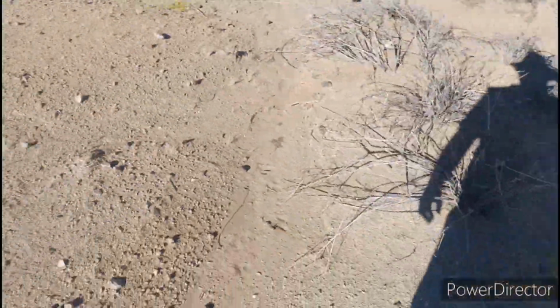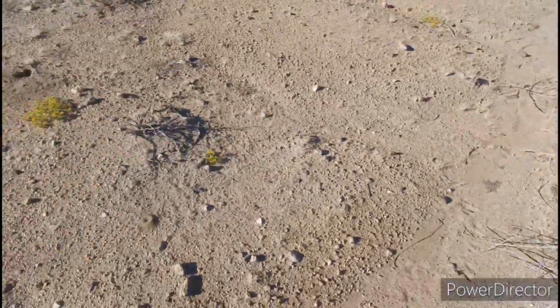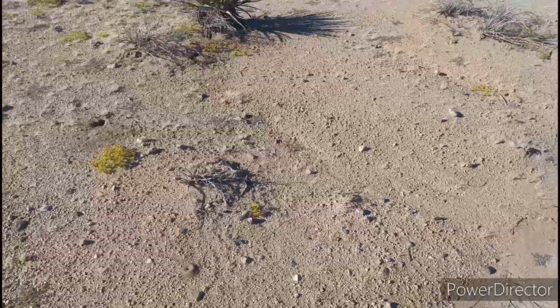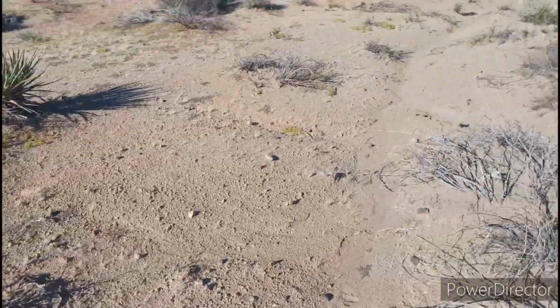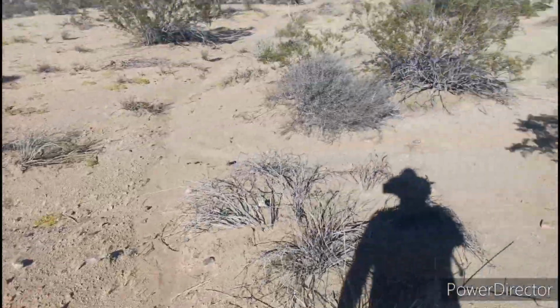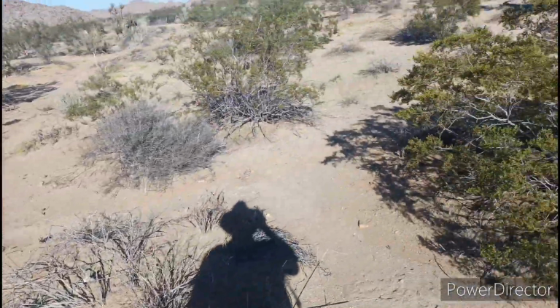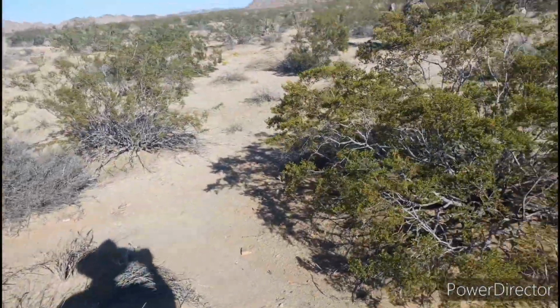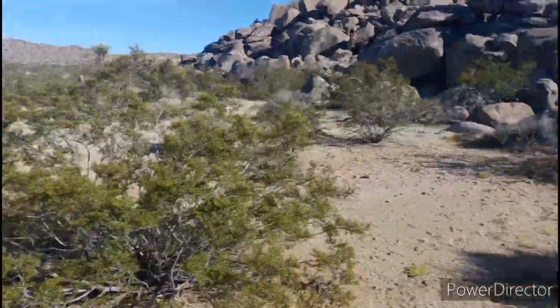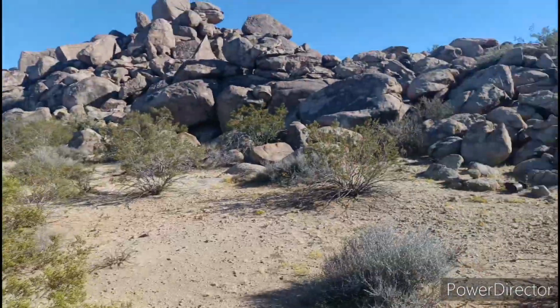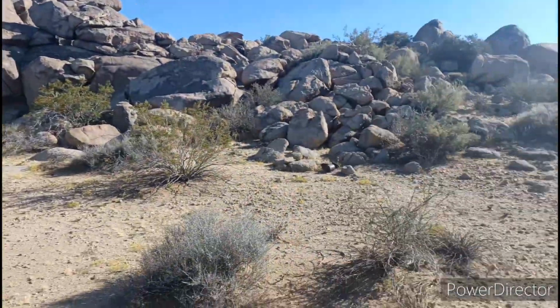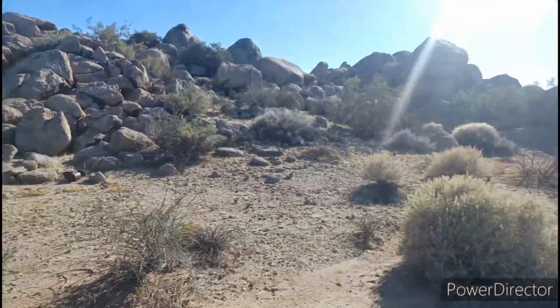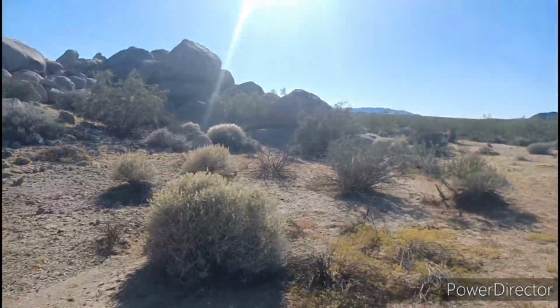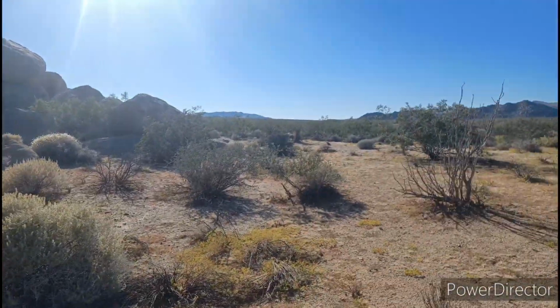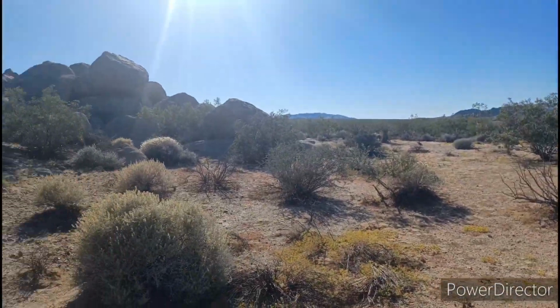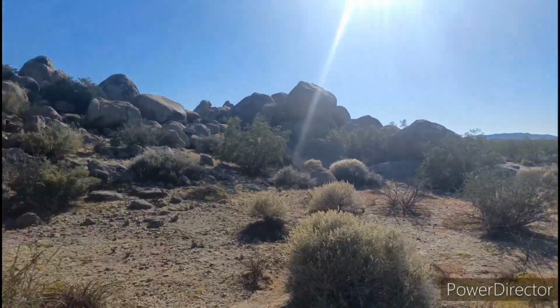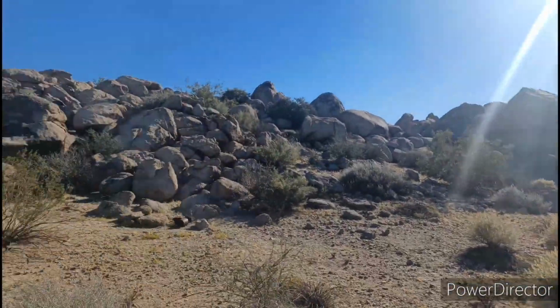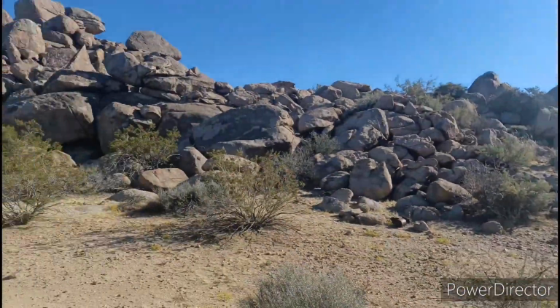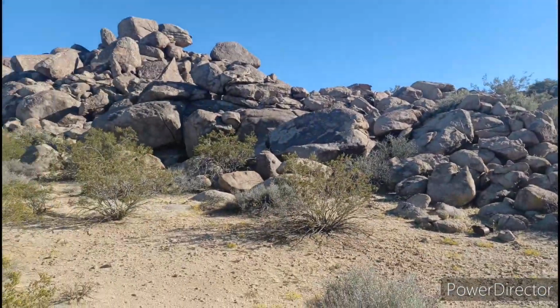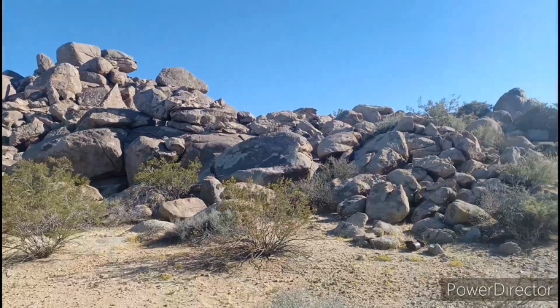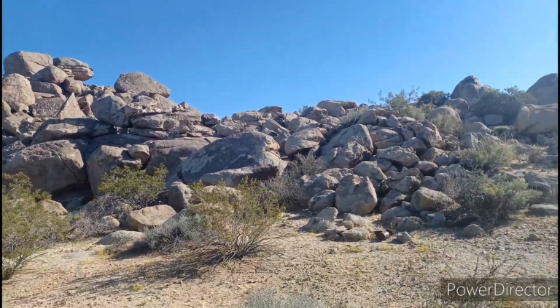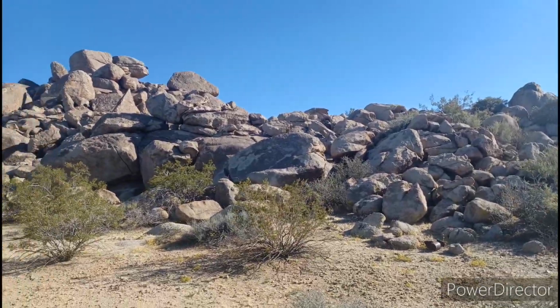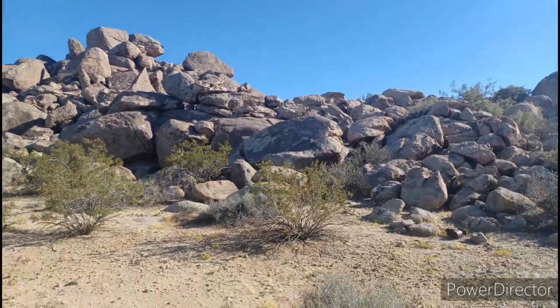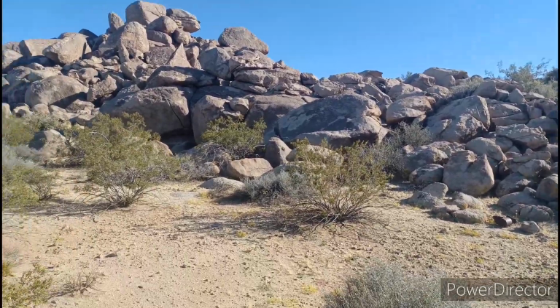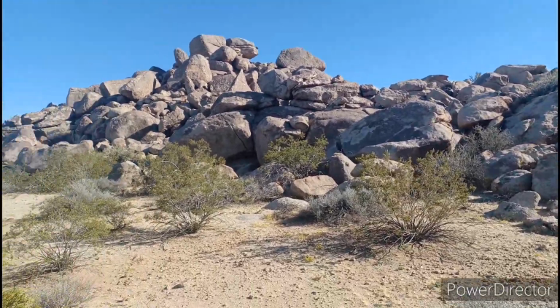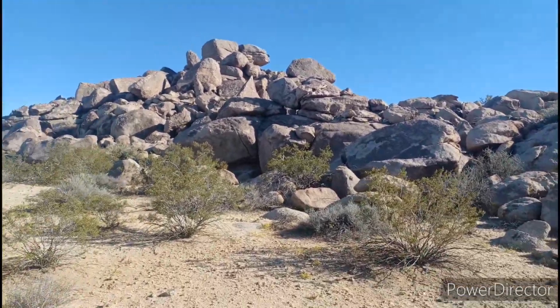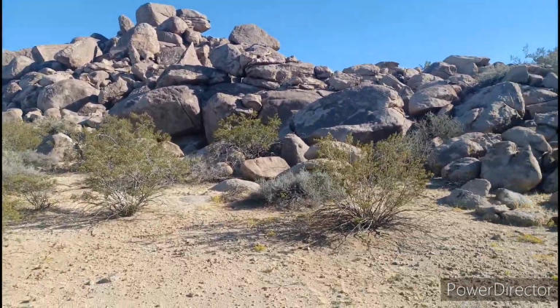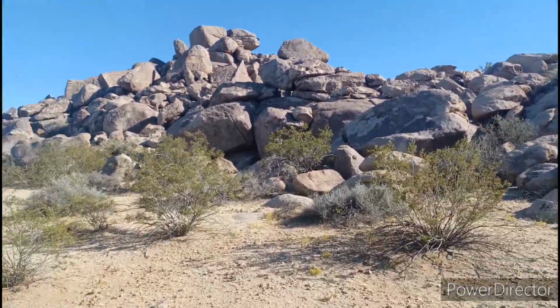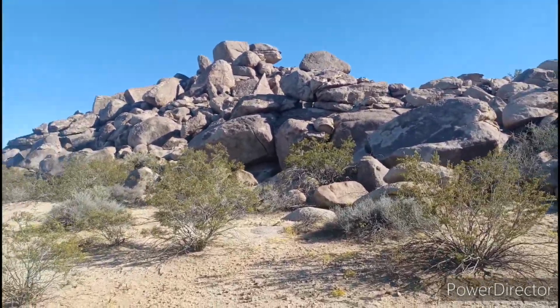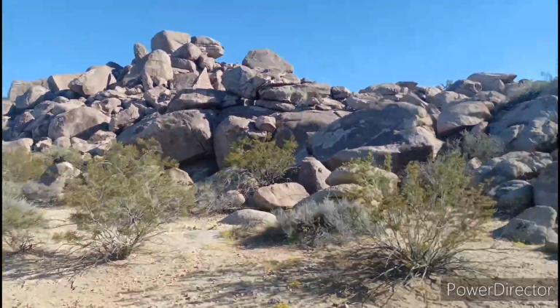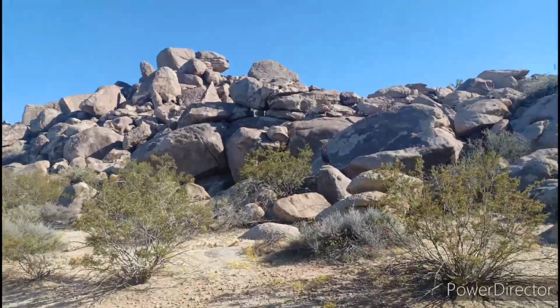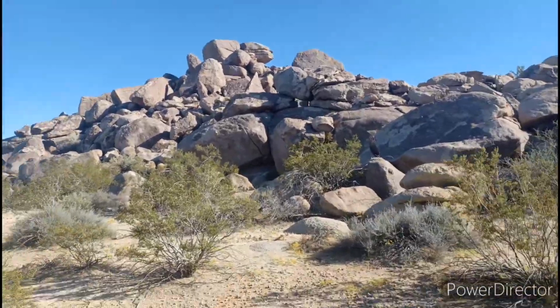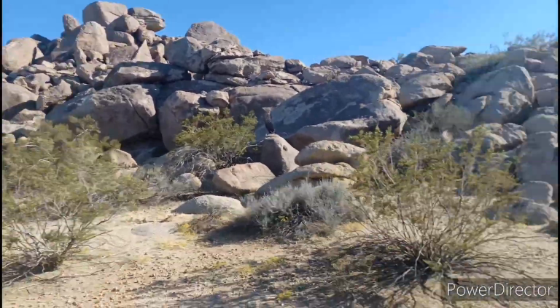I have not seen a footprint or a tire track this whole adventure. So yeah, when you go to these parks, be safe and pay attention to where you are. But you don't have to go on all the trails, you know.